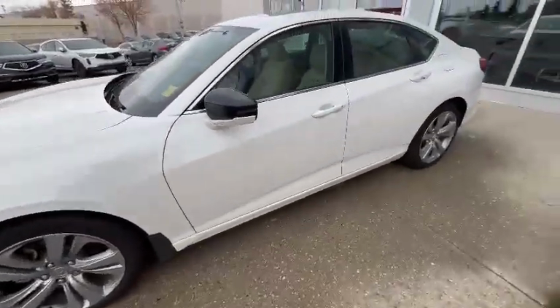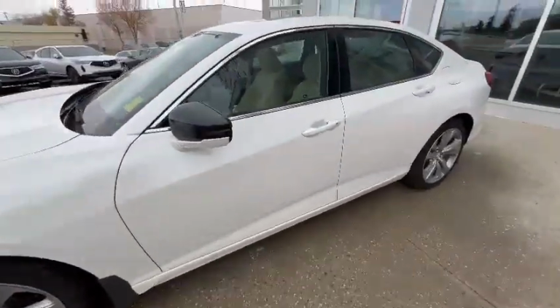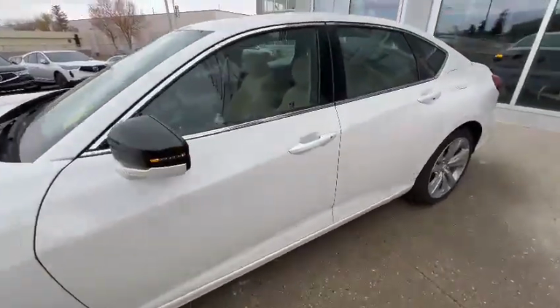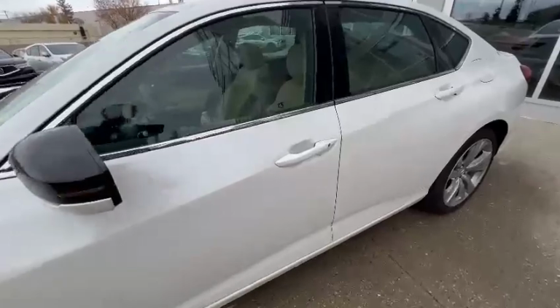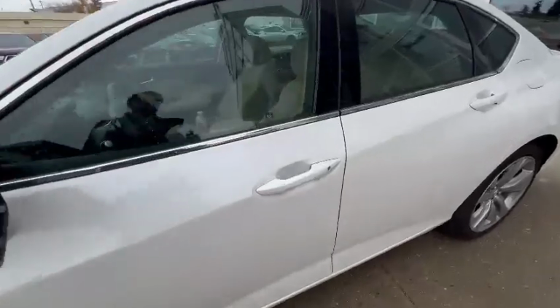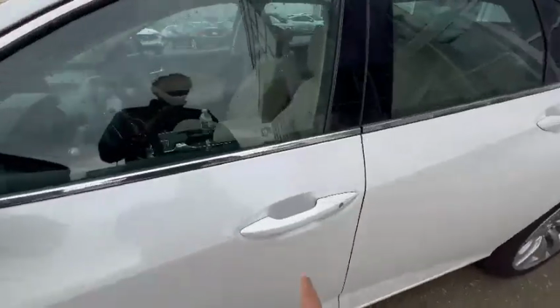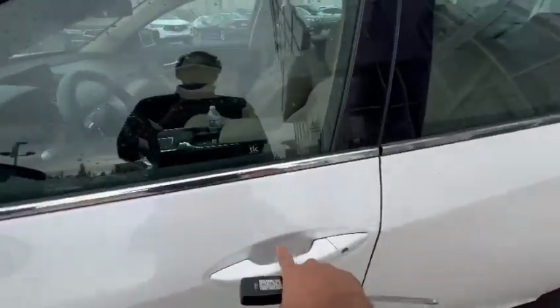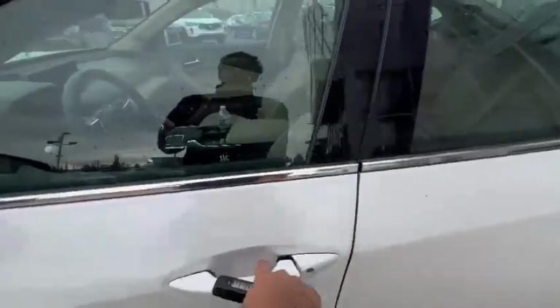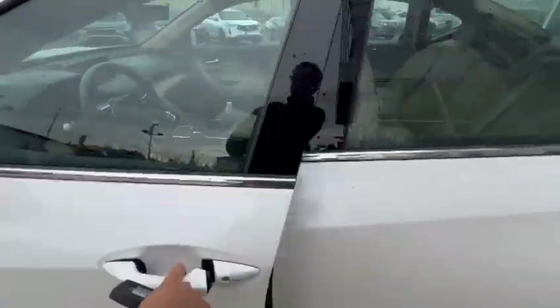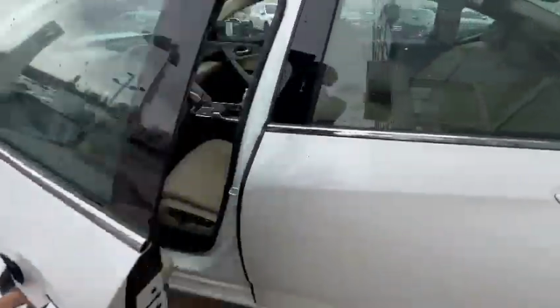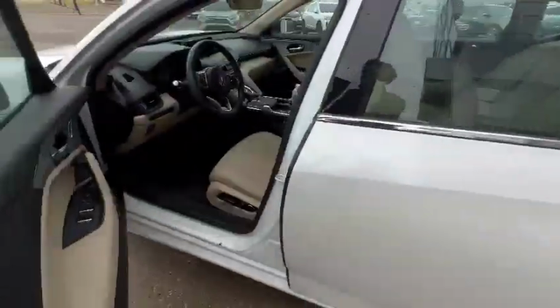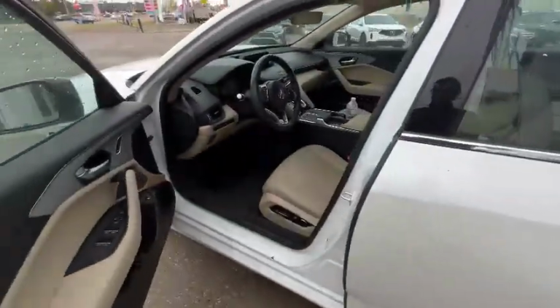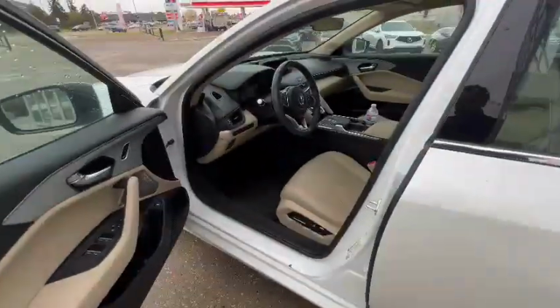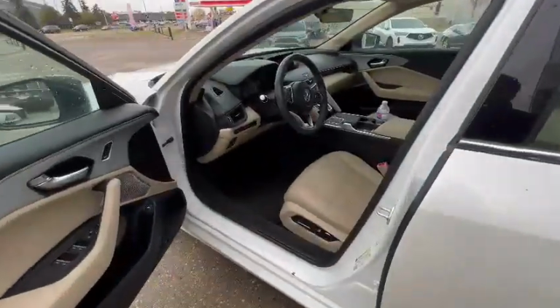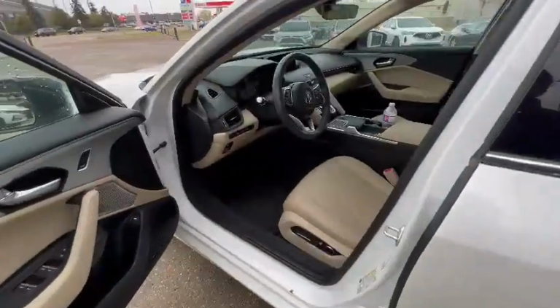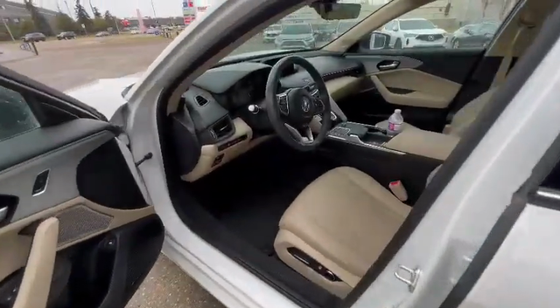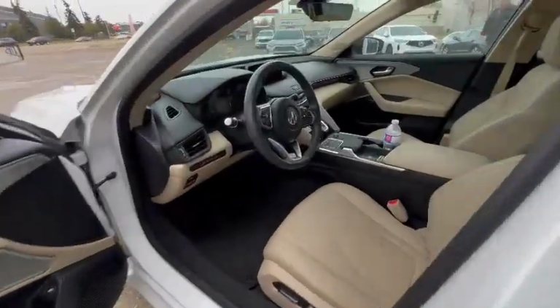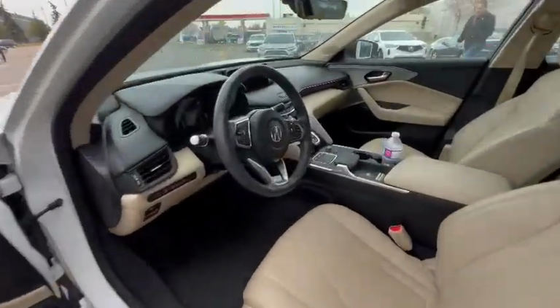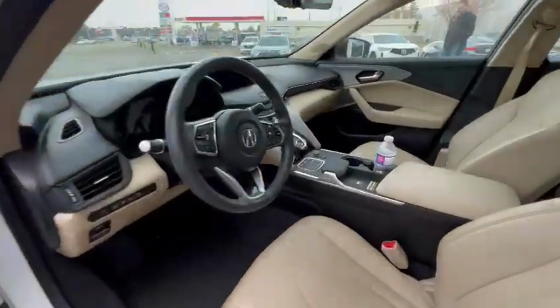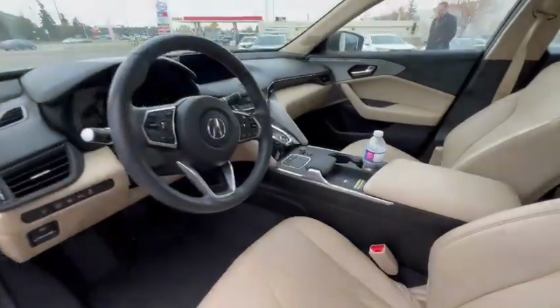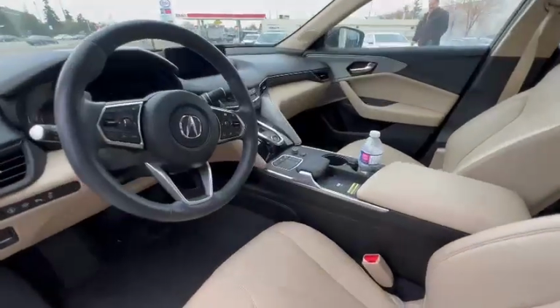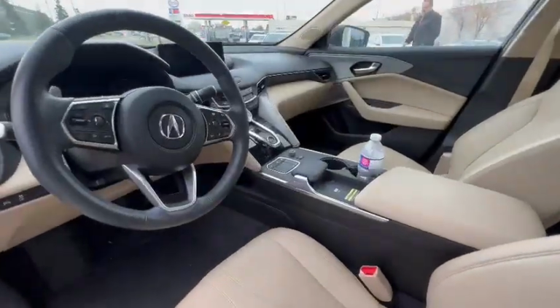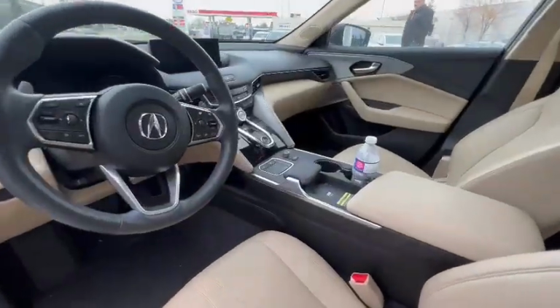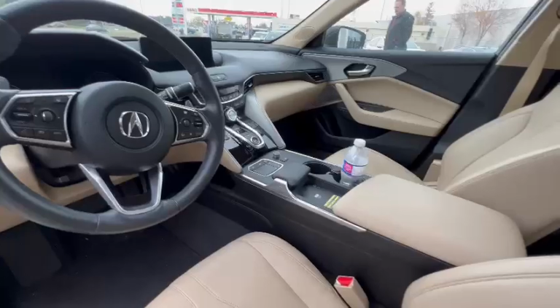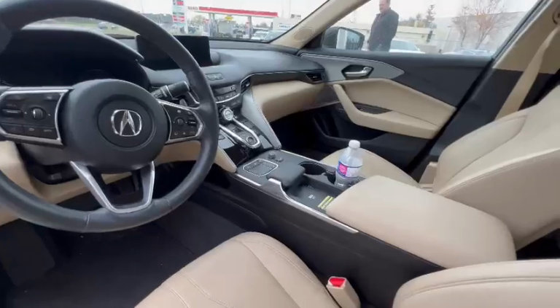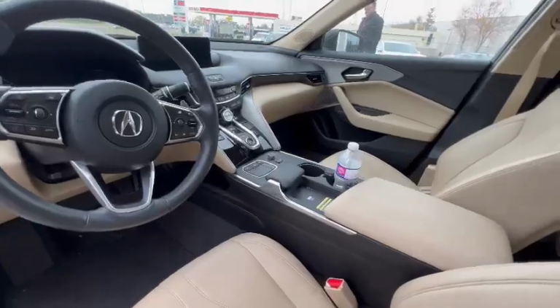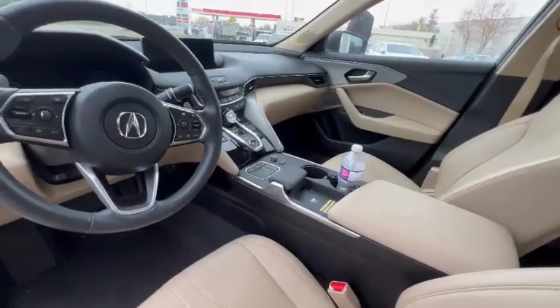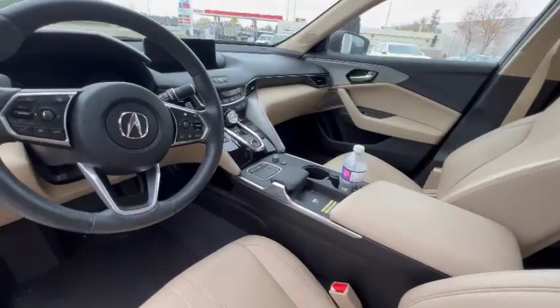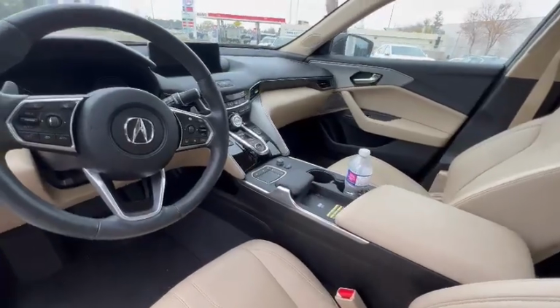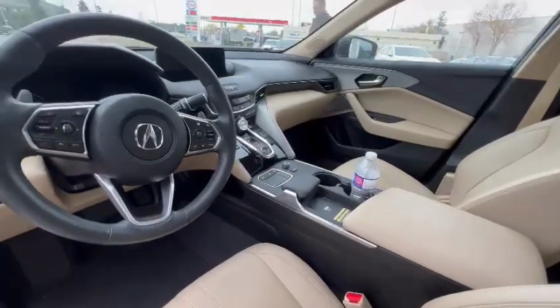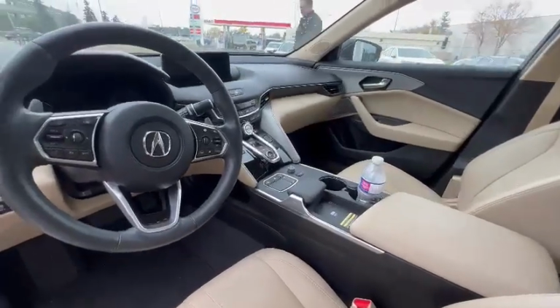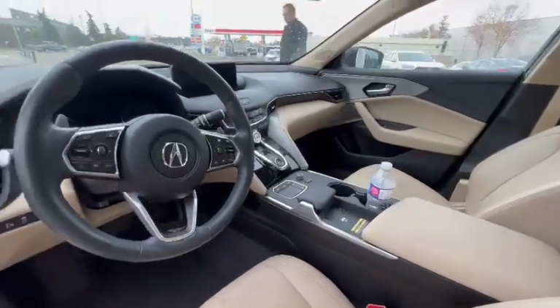If we come over to the interior right over here, you're going to get this cream color interior with that heated steering wheel, heated seats, also with that wireless charger.